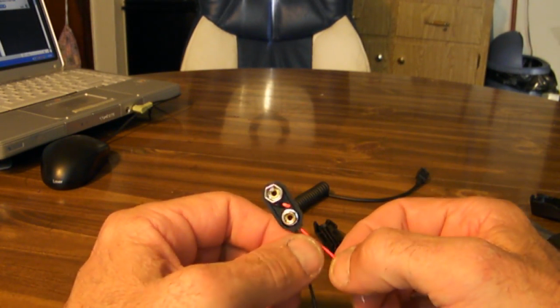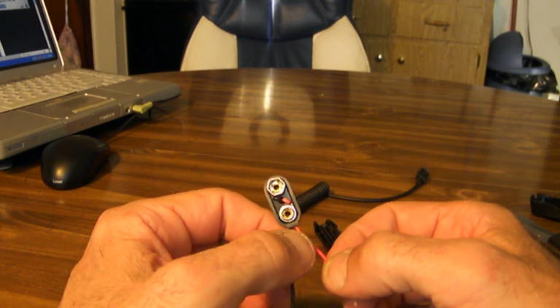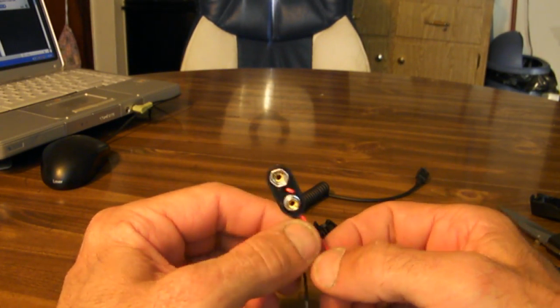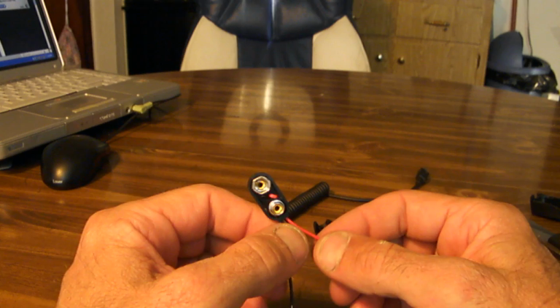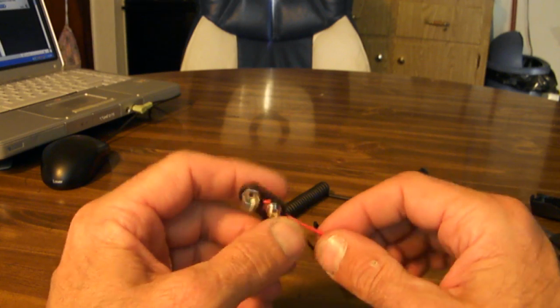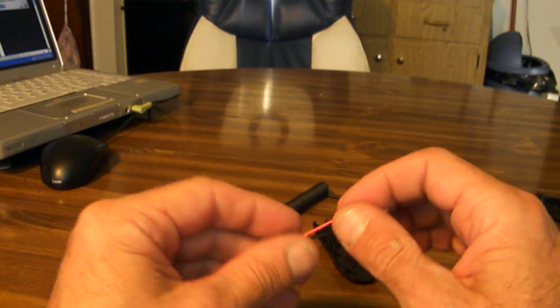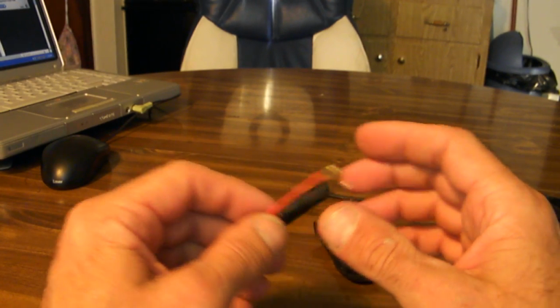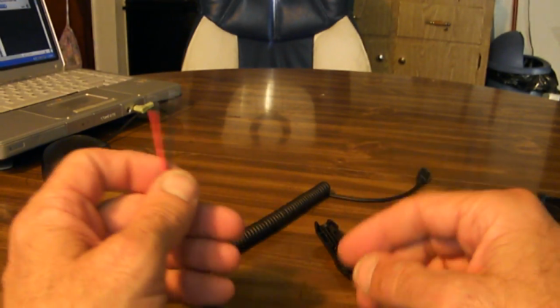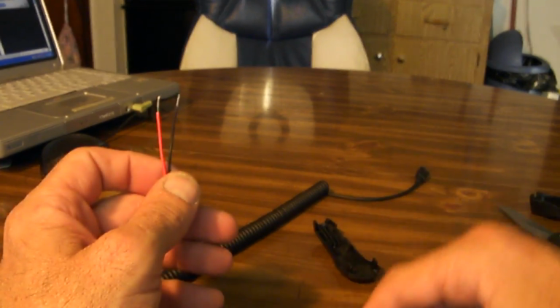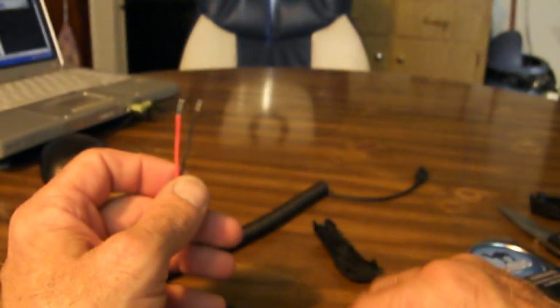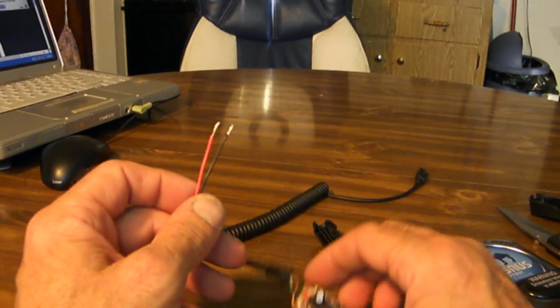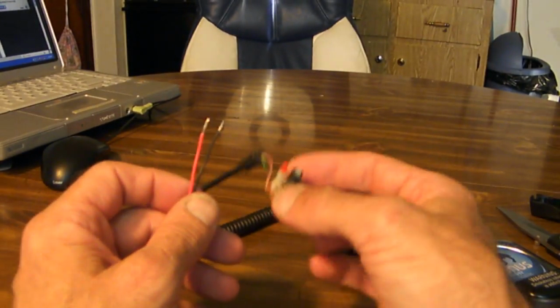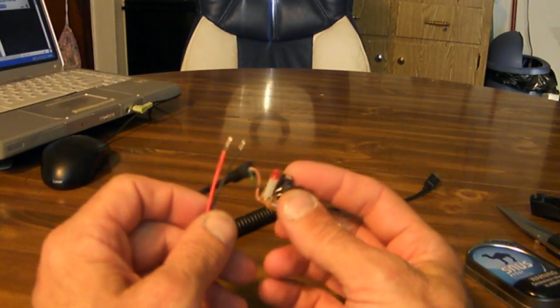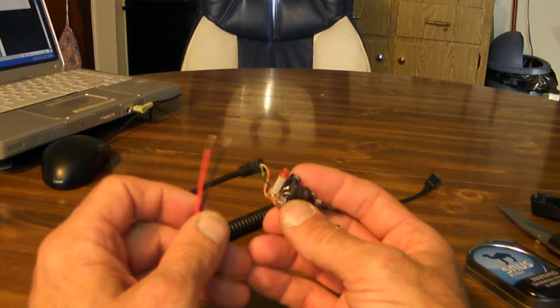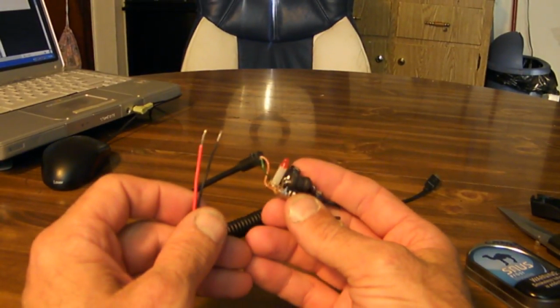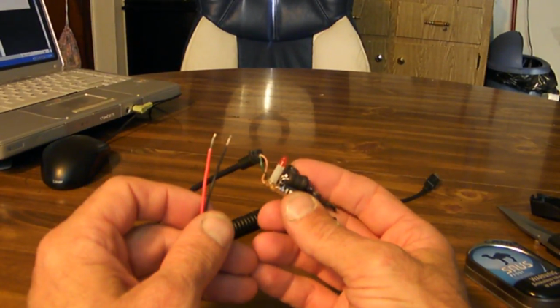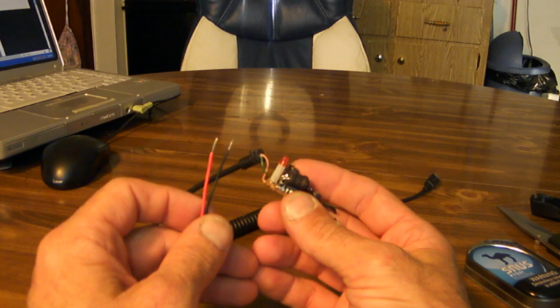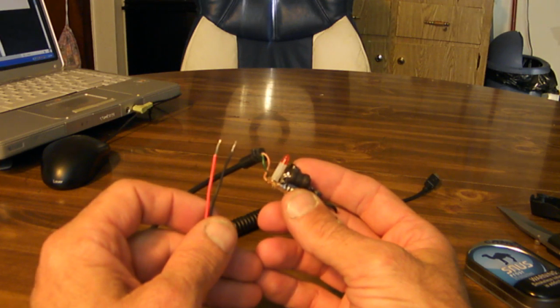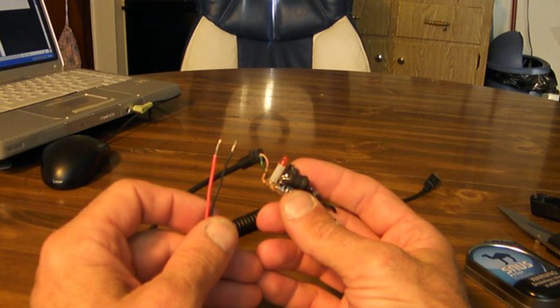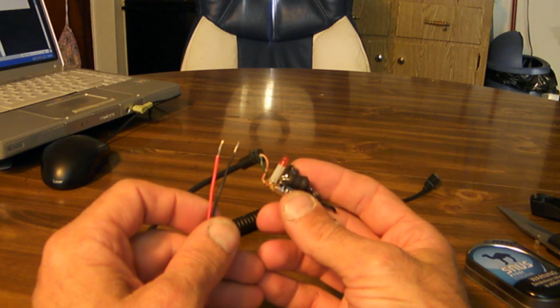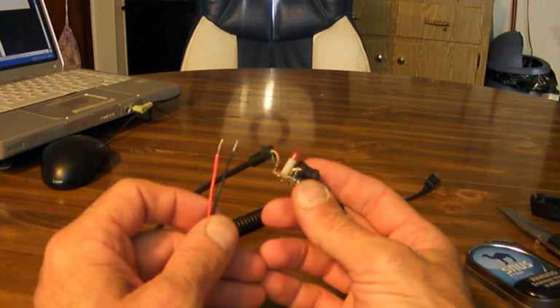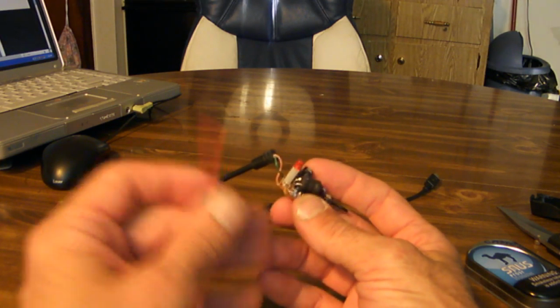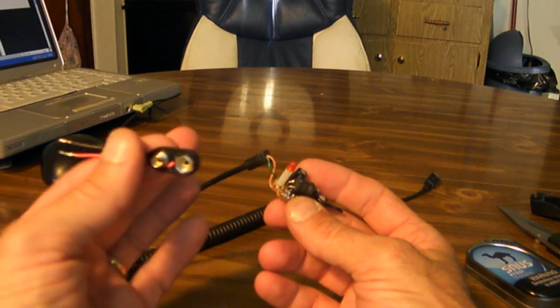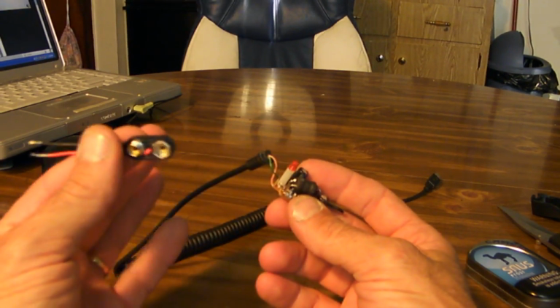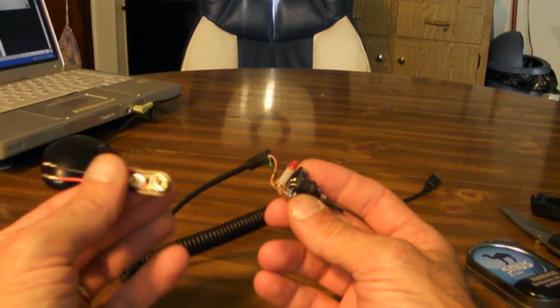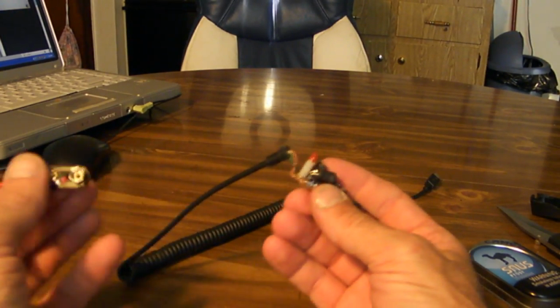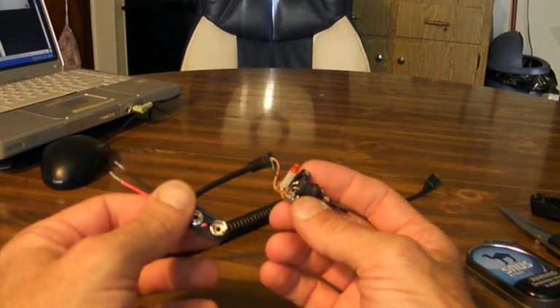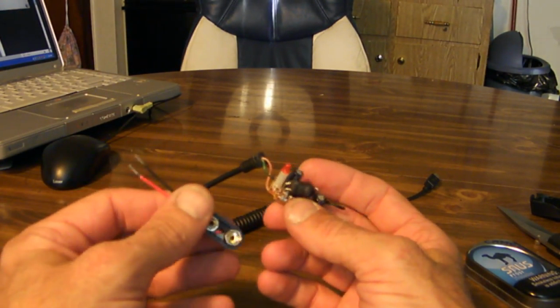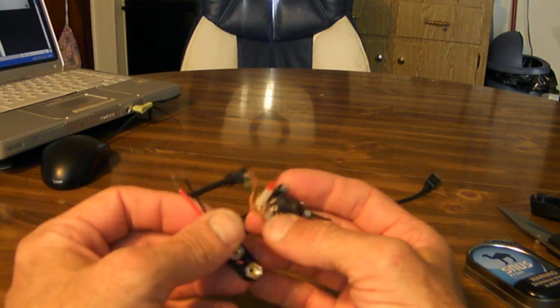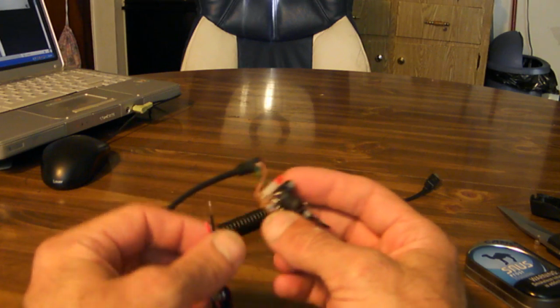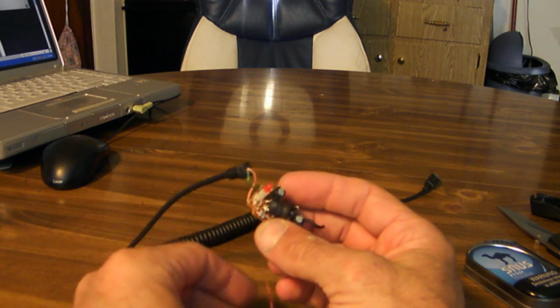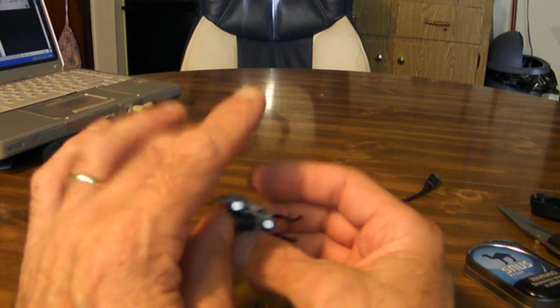Or, if you've got an old kid's toy around that used a 9-volt battery that doesn't work anymore, you can always steal the connector off of that and get it for free. Okay, you're going to want to trim your wires up here.